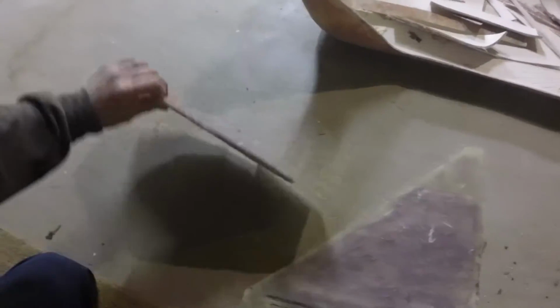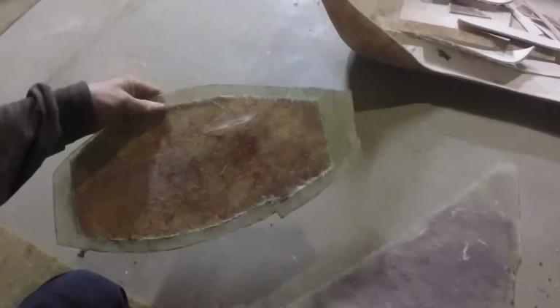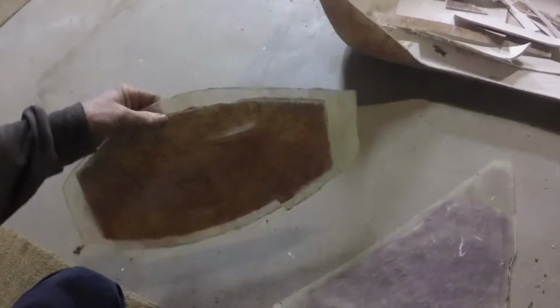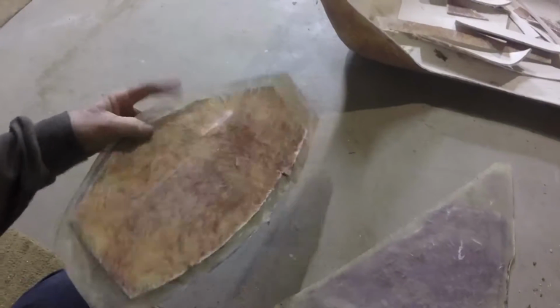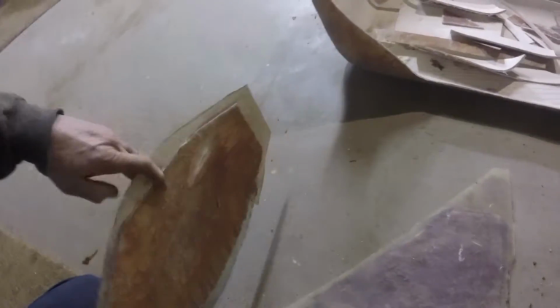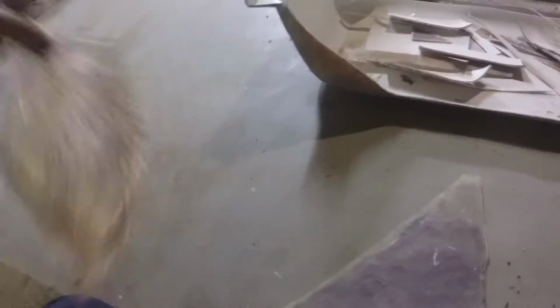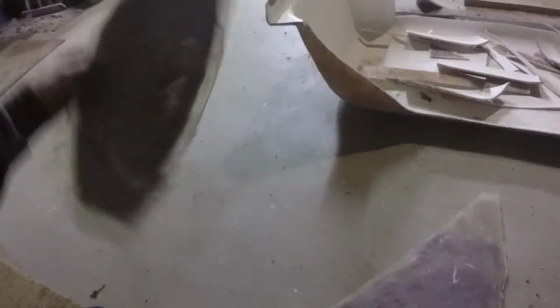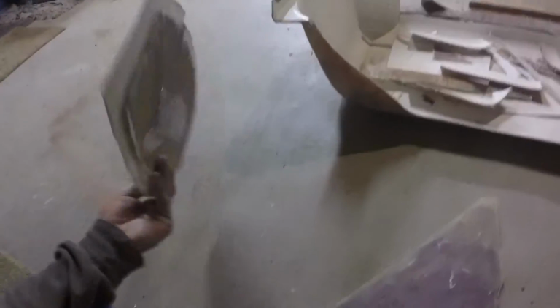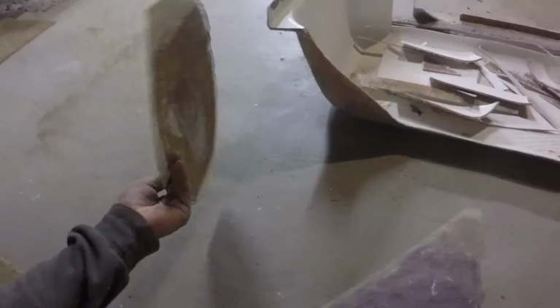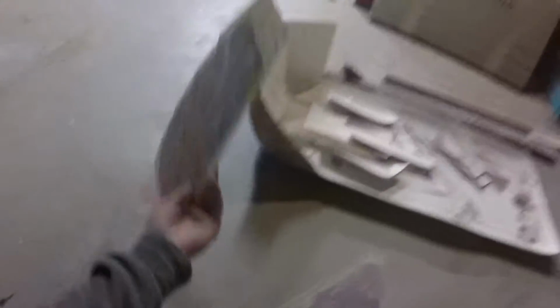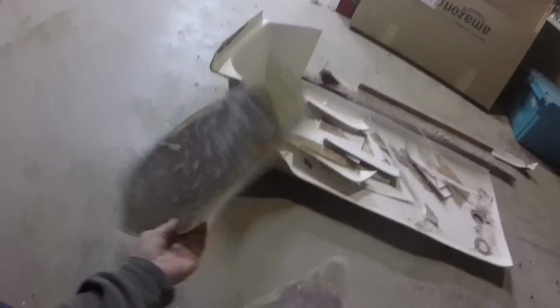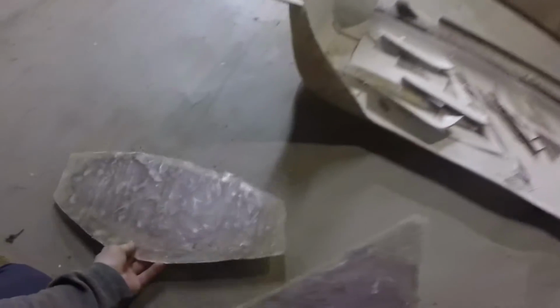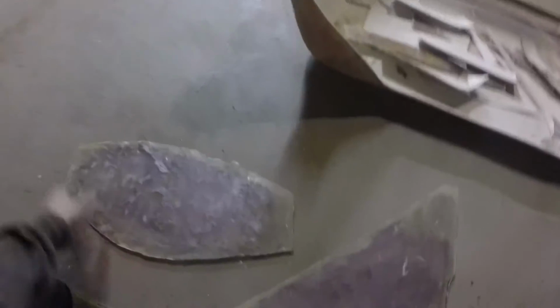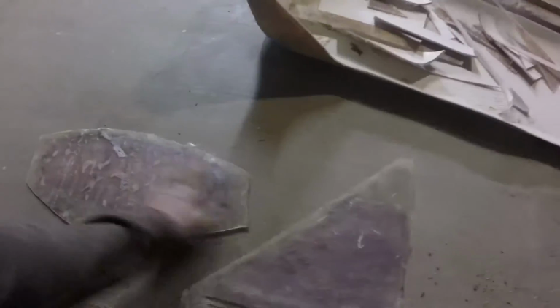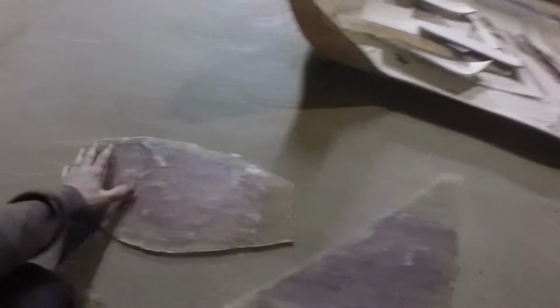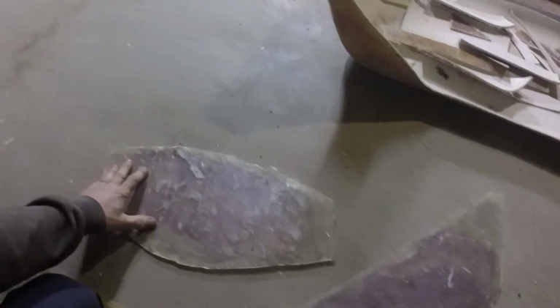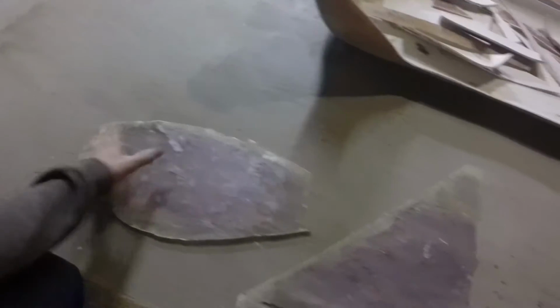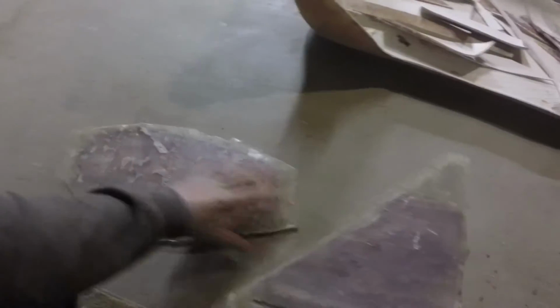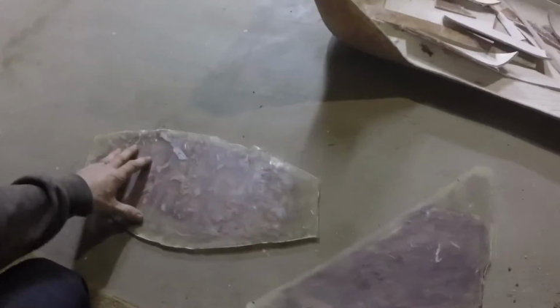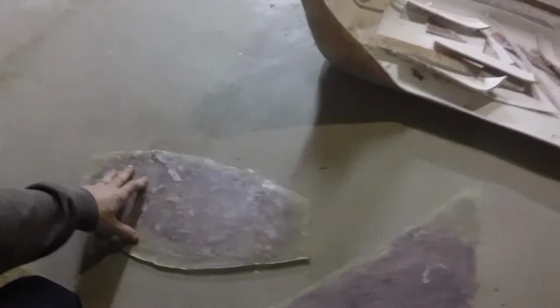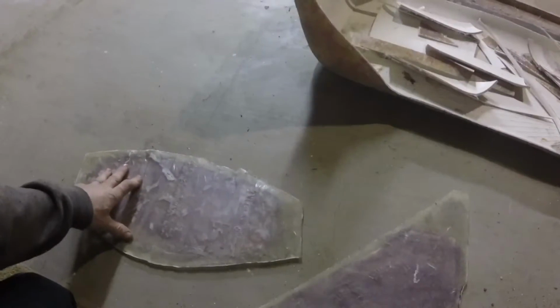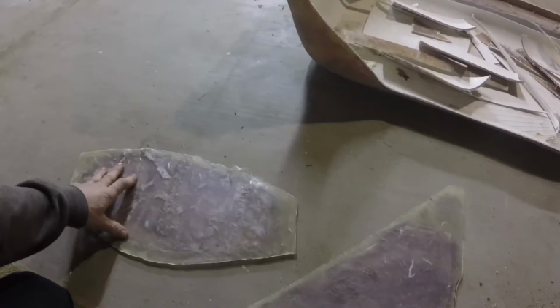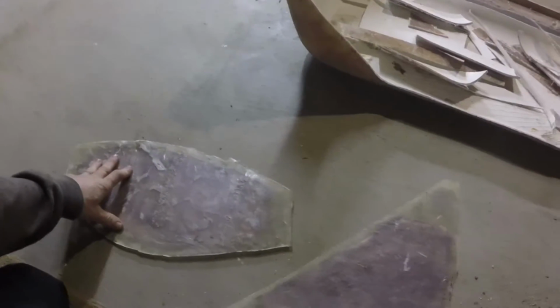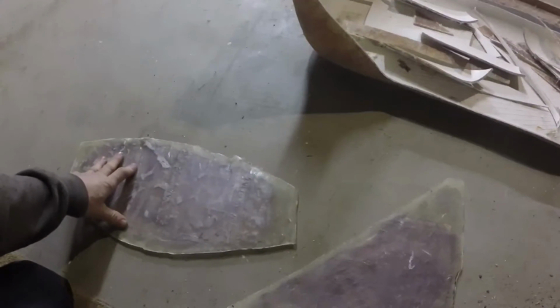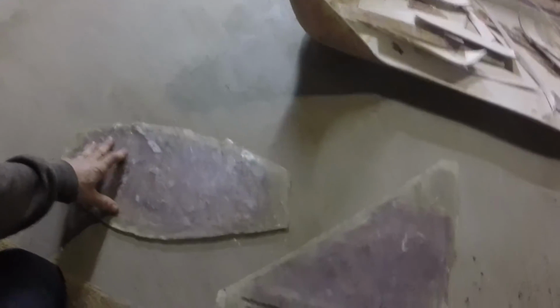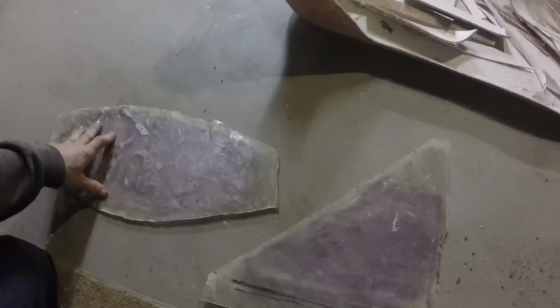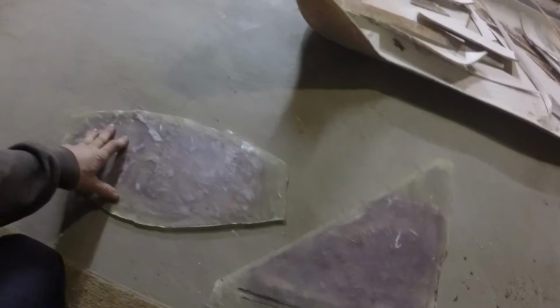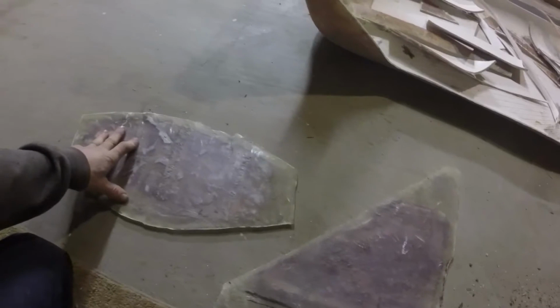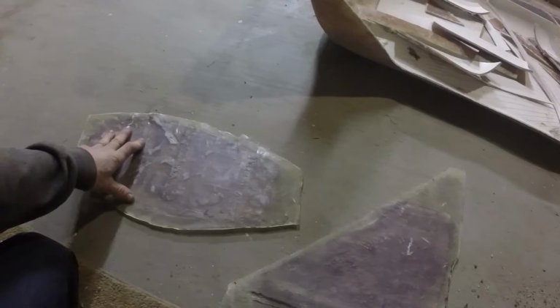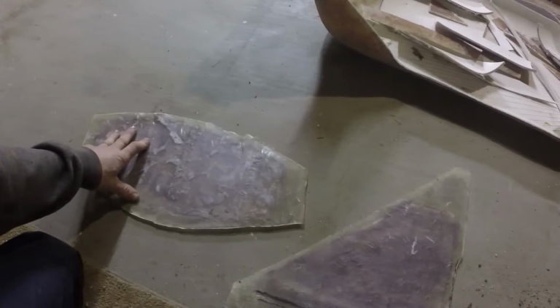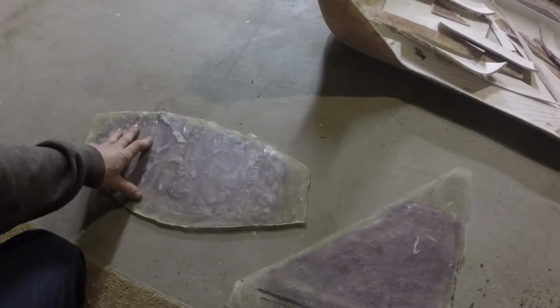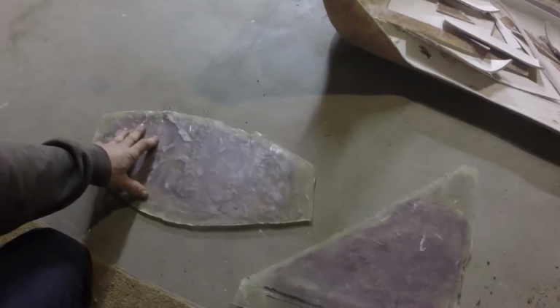You're not going to see that backing anyway — it's going to be on the inside of the panel. Sand this area down, smooth it out with some plastic, and it should be good to go.